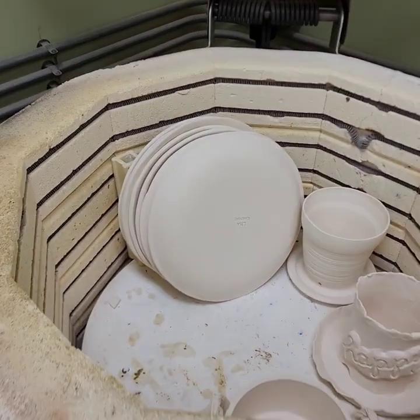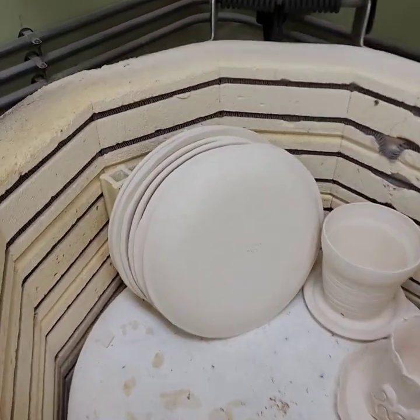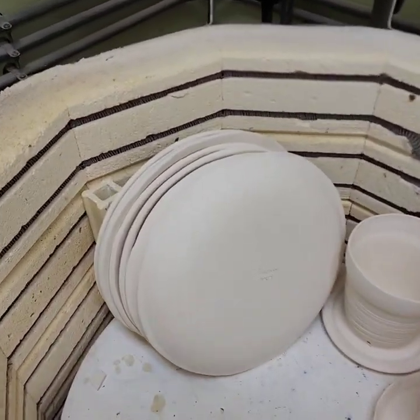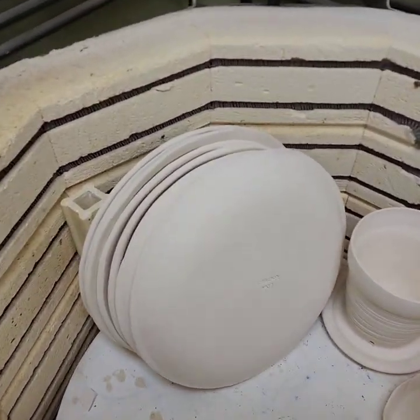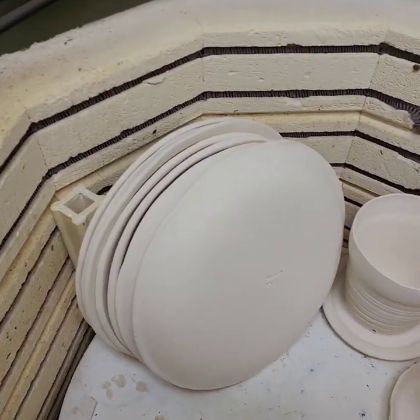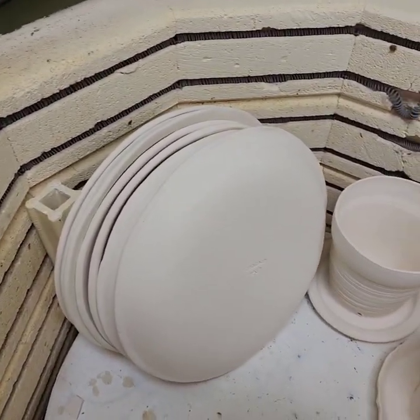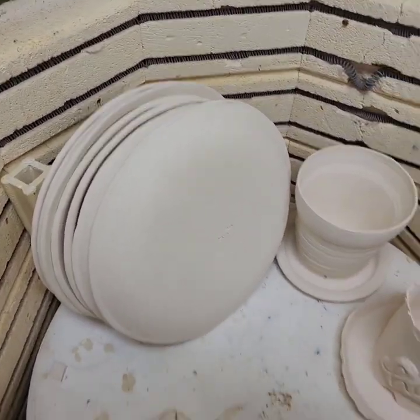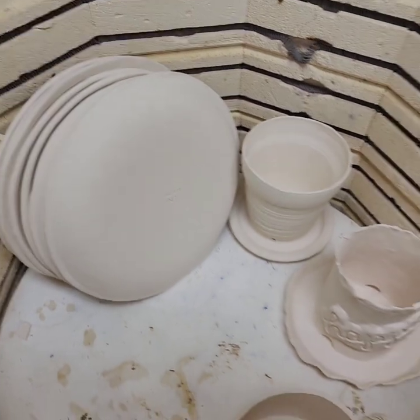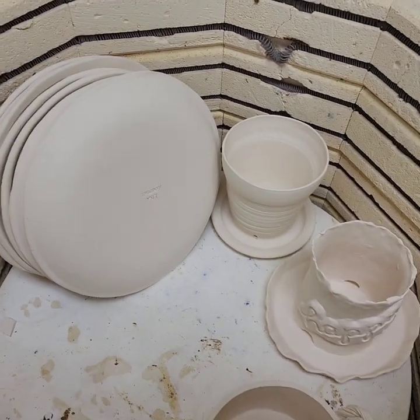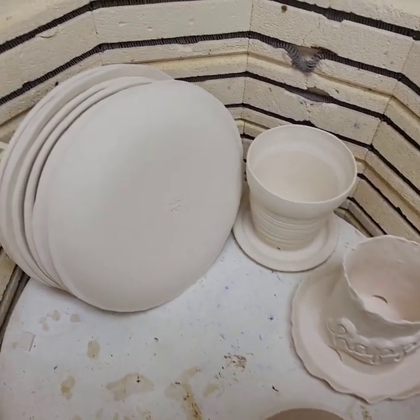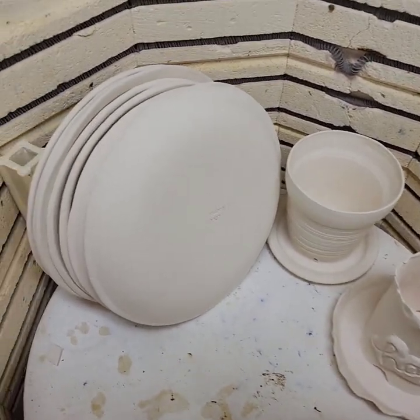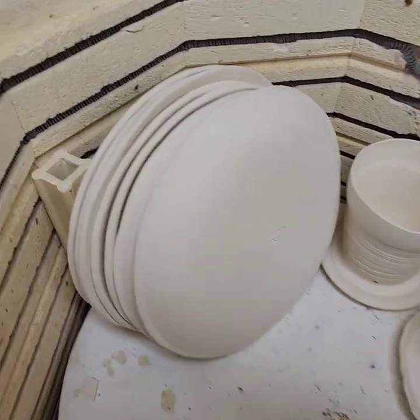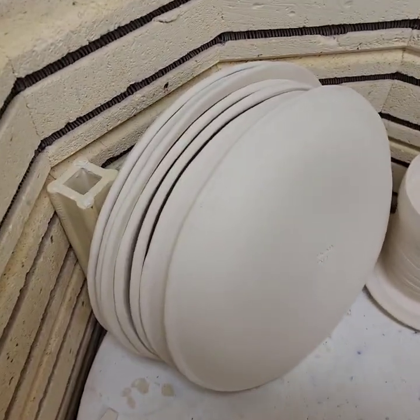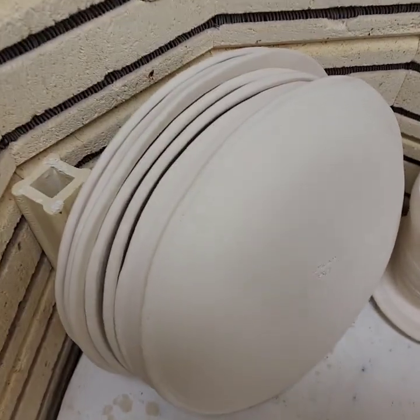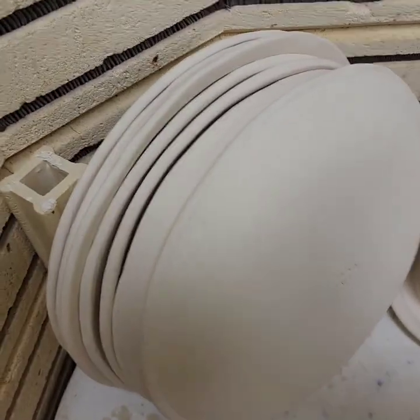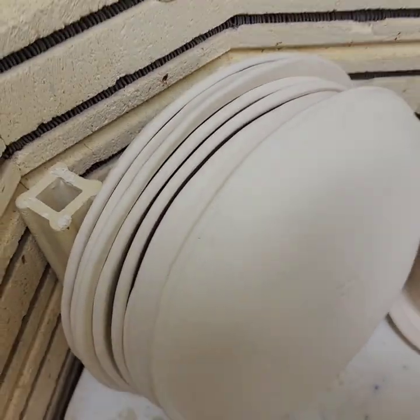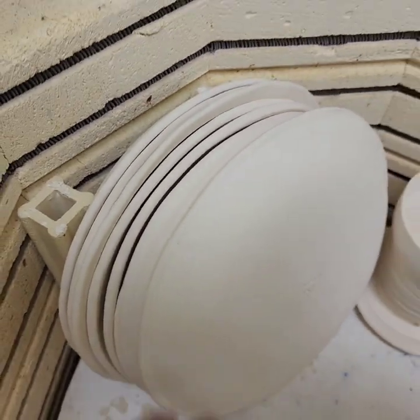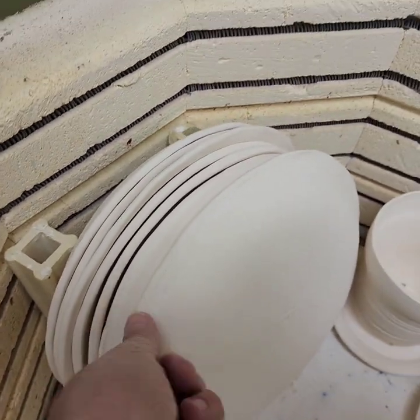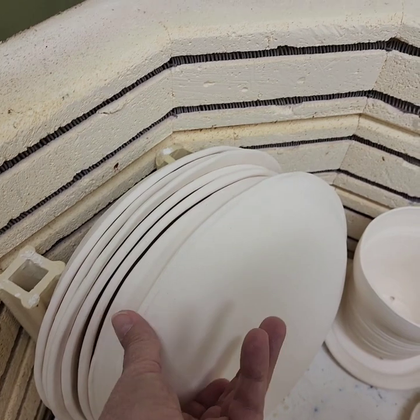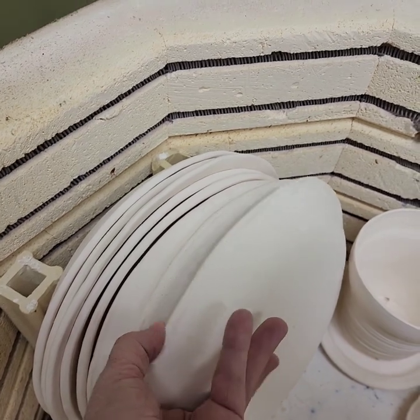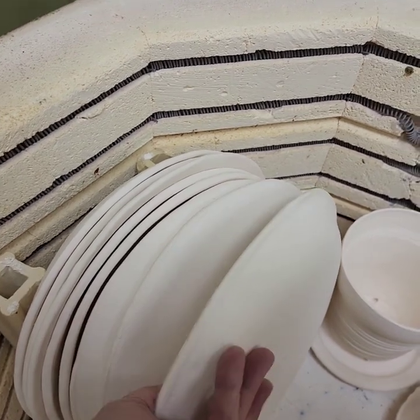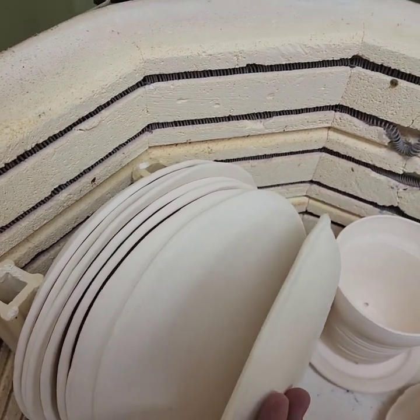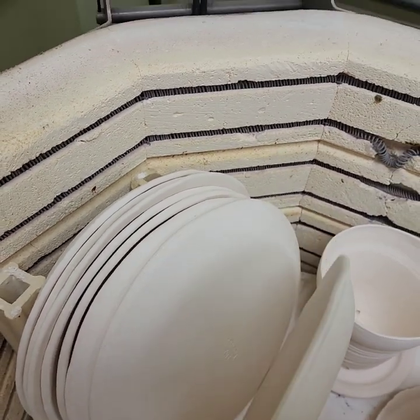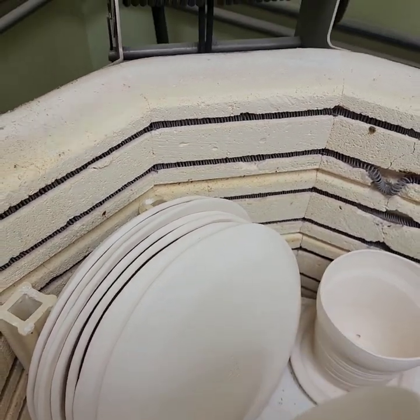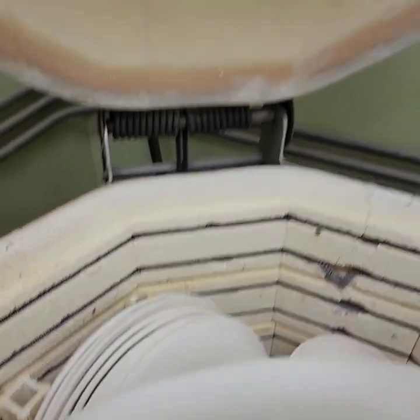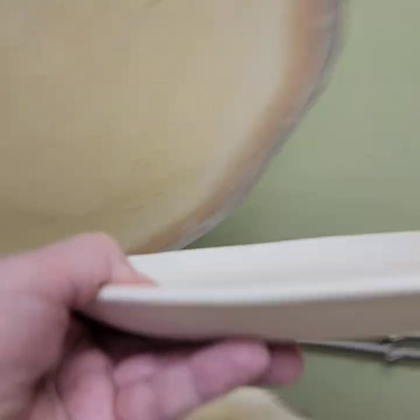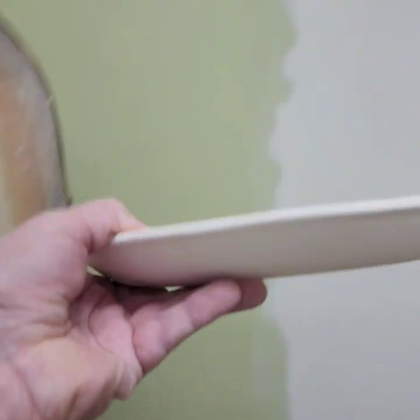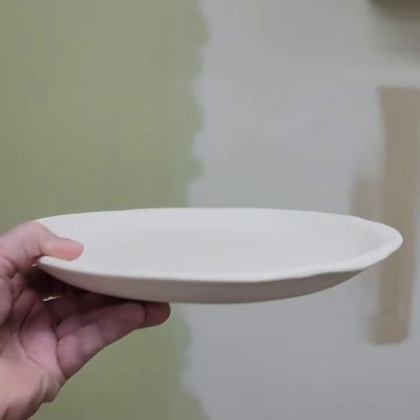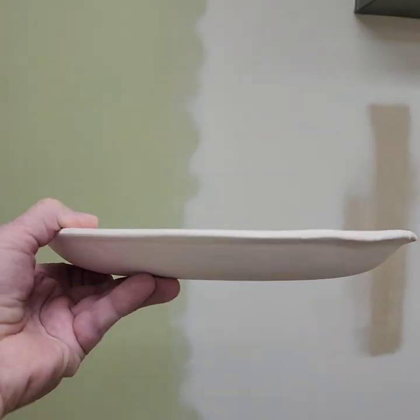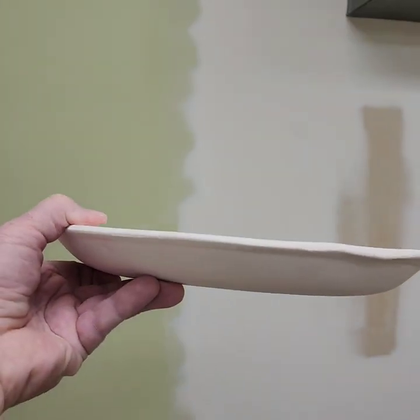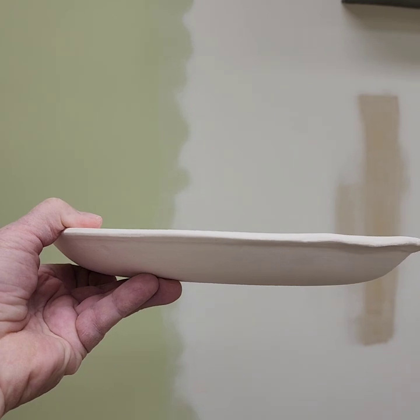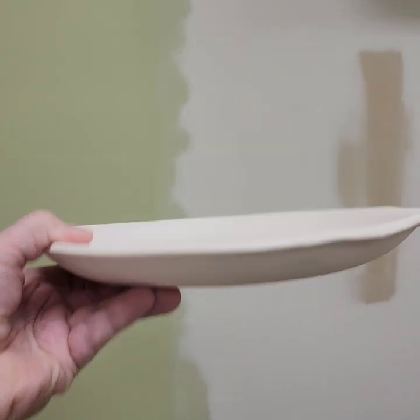Hello everyone, I'm back! Here are my plates, still stacked. Let's see — there's one, and it looks flat.